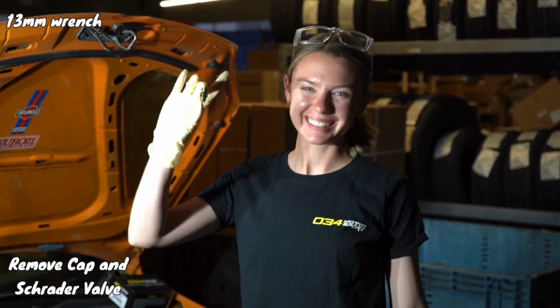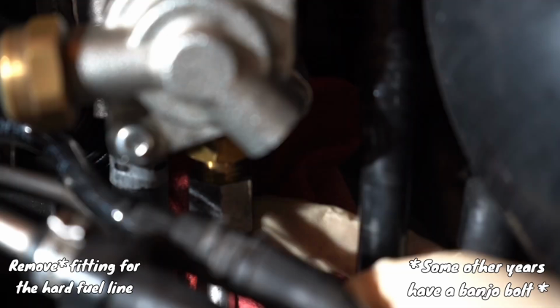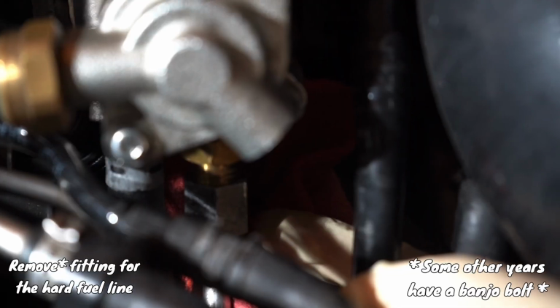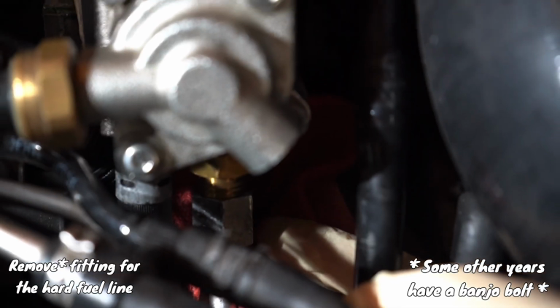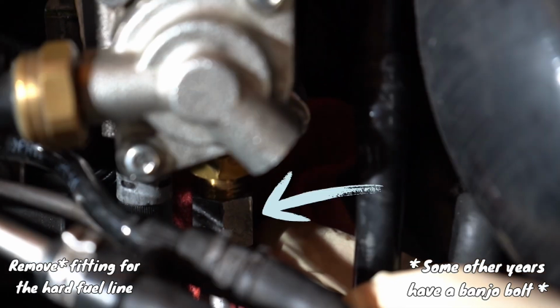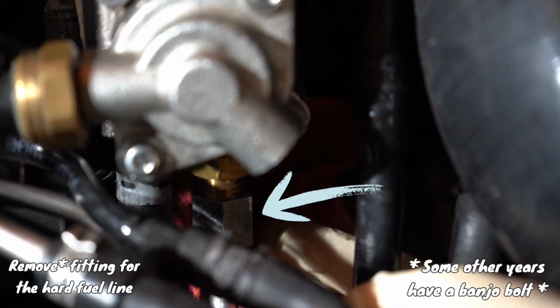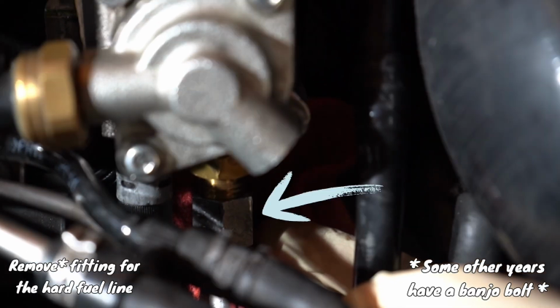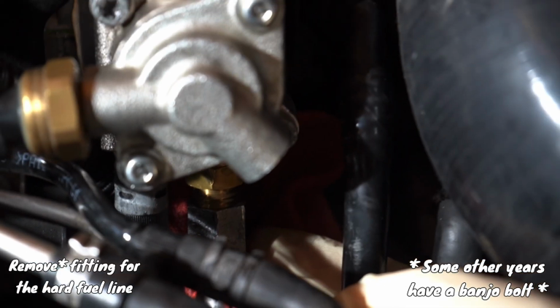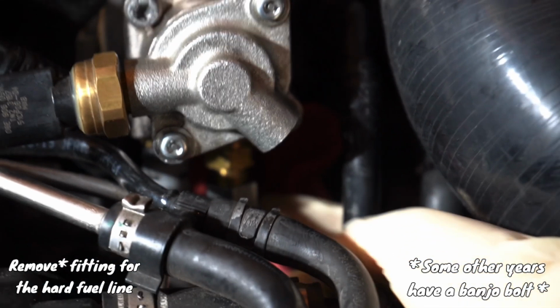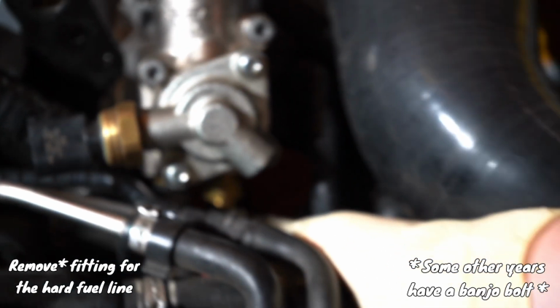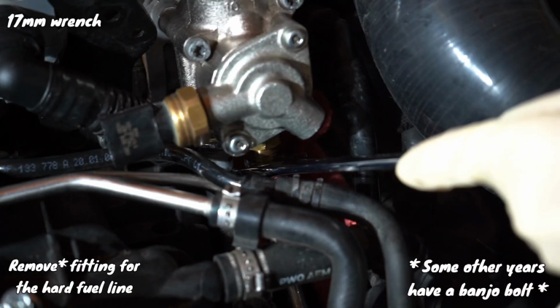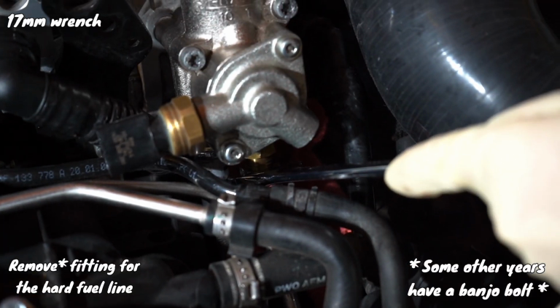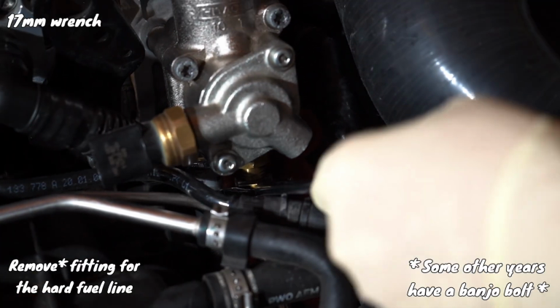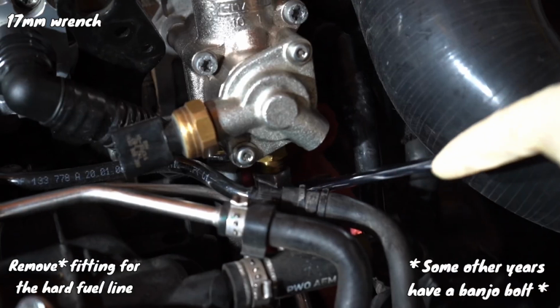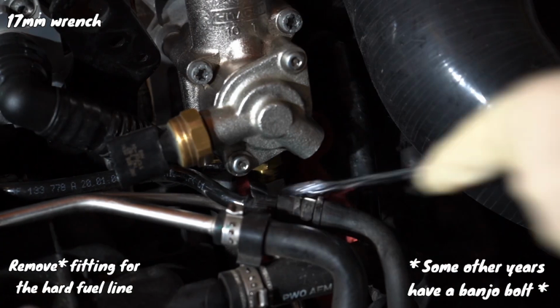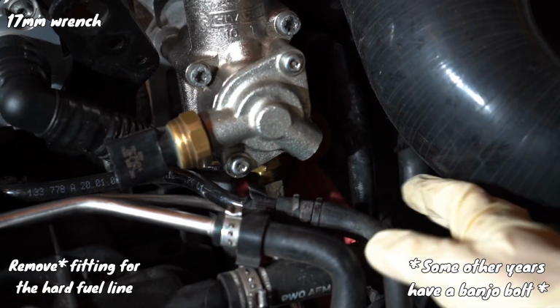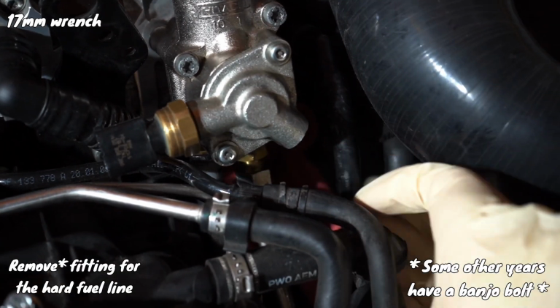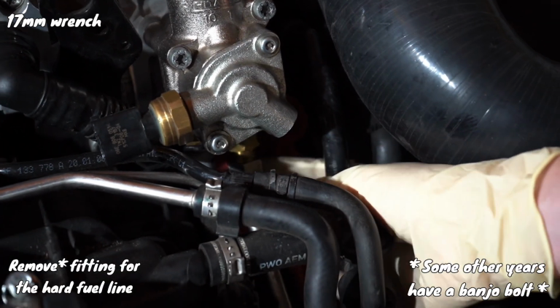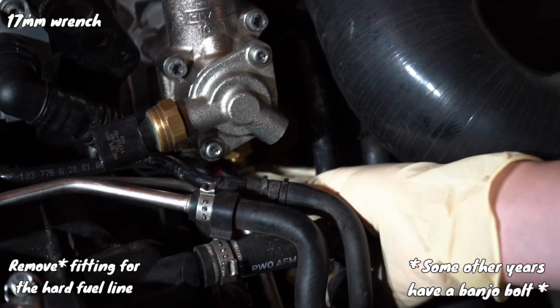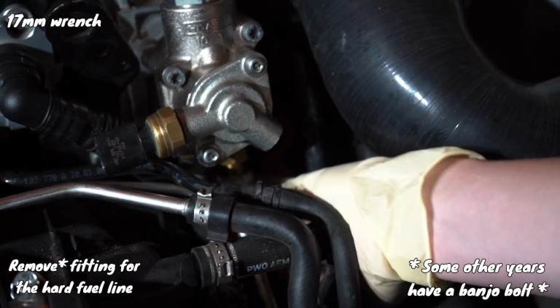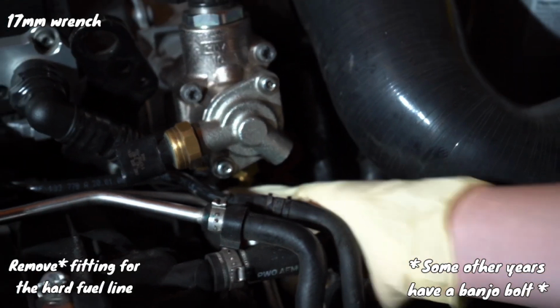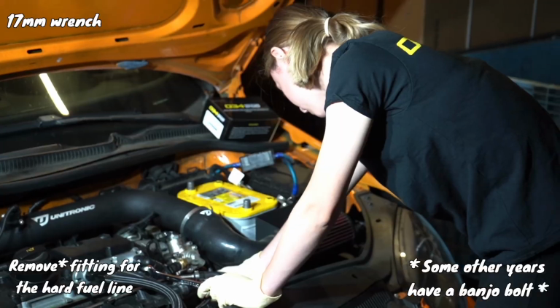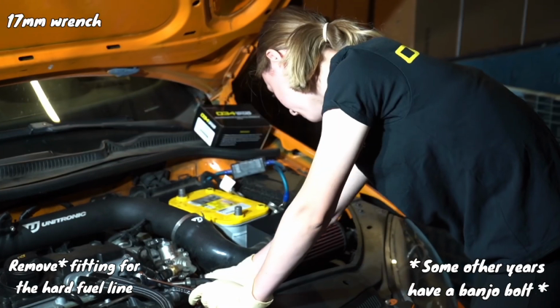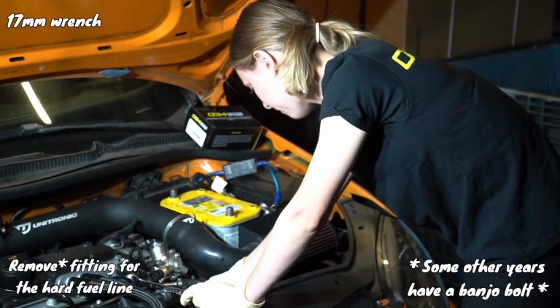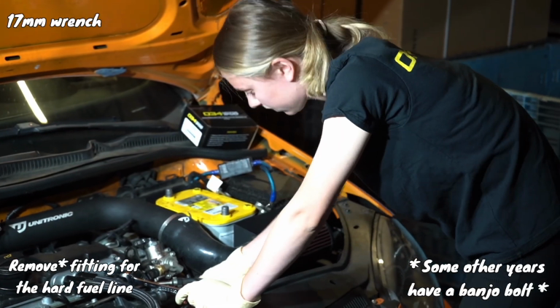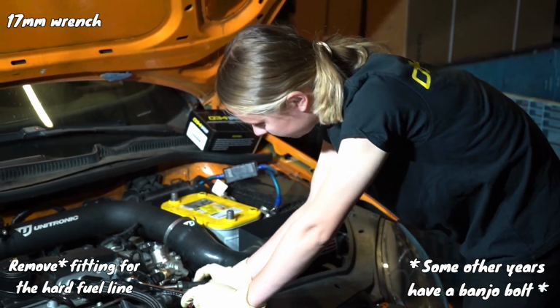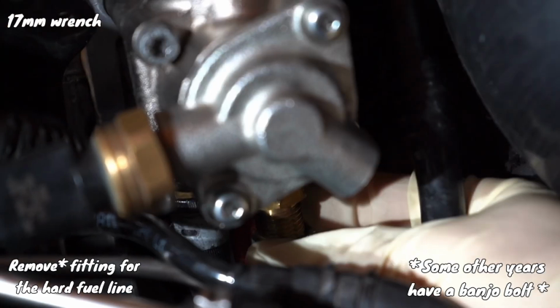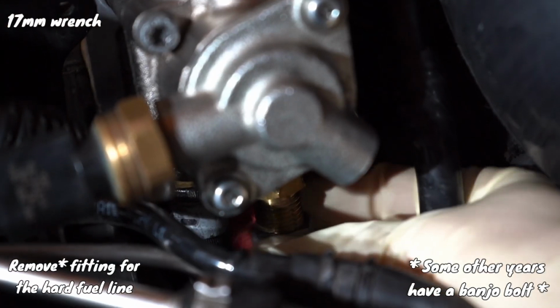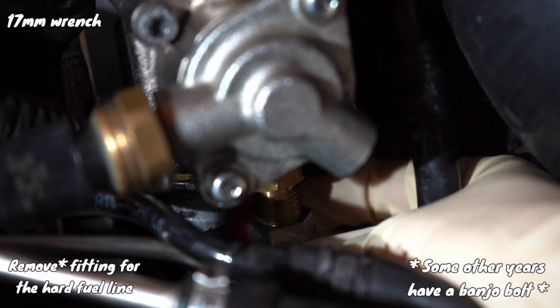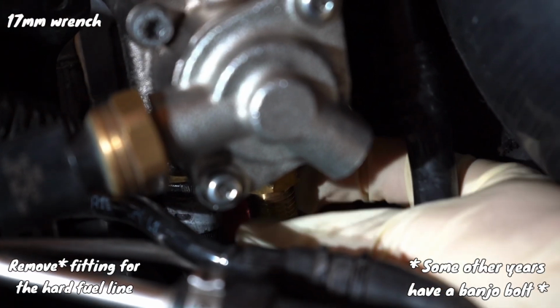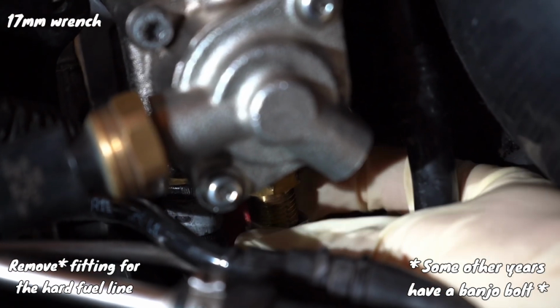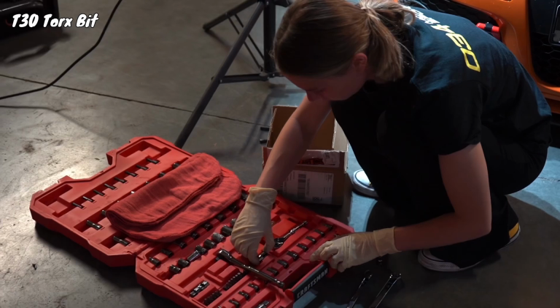Here's the Schrader valve. Next, remove the fitting for the hard fuel line with a 17 millimeter wrench. Some other years do have banjo bolts — the 2007 does not, which I'm thankful for.